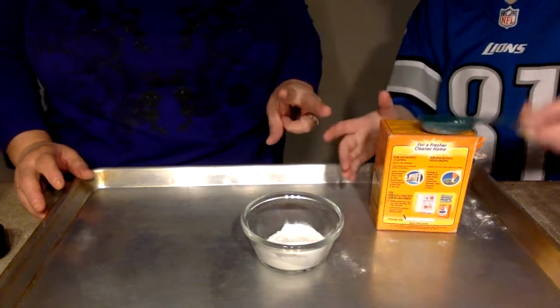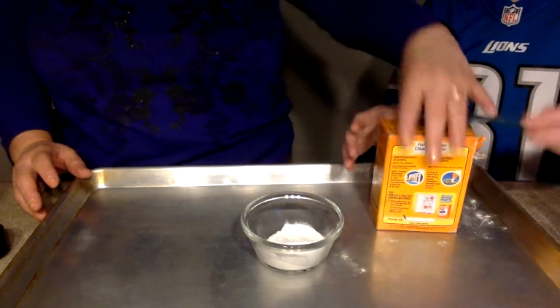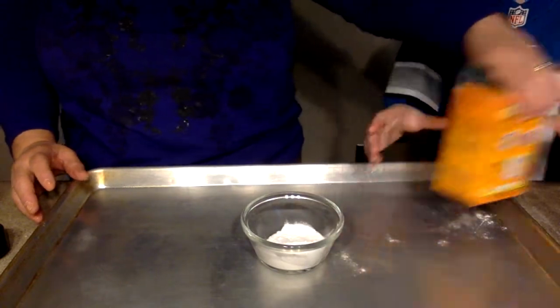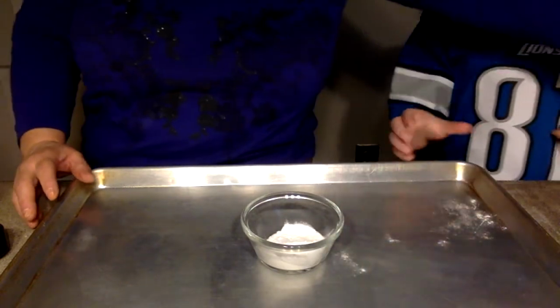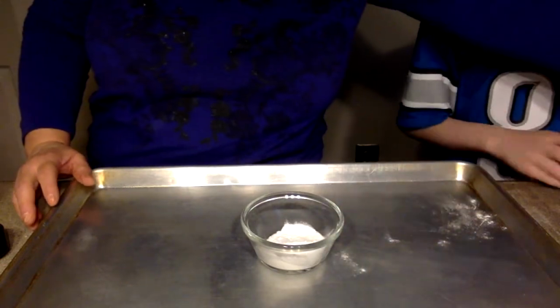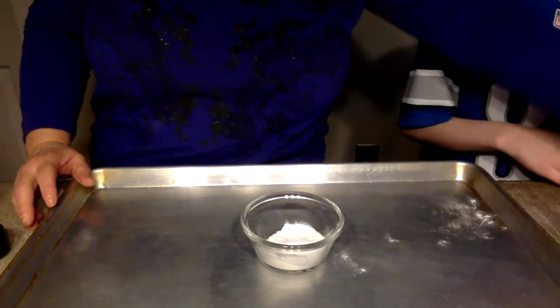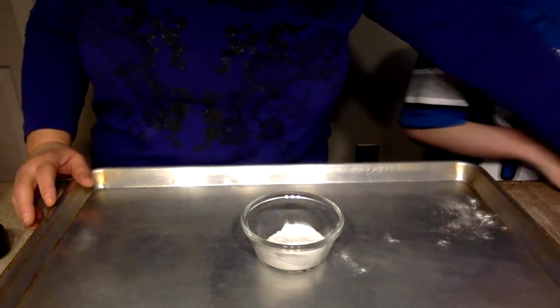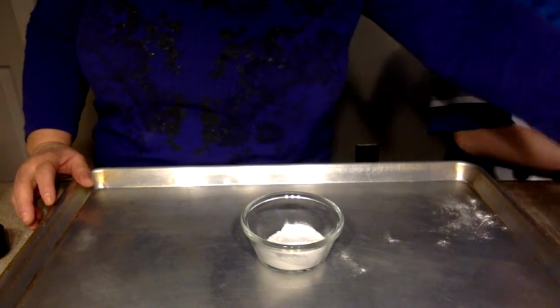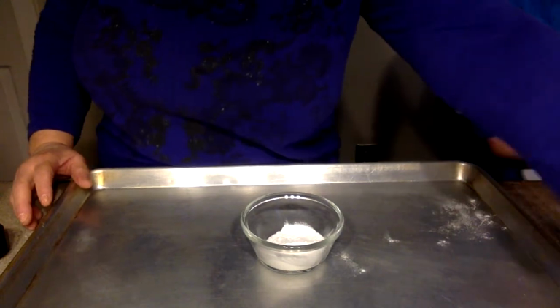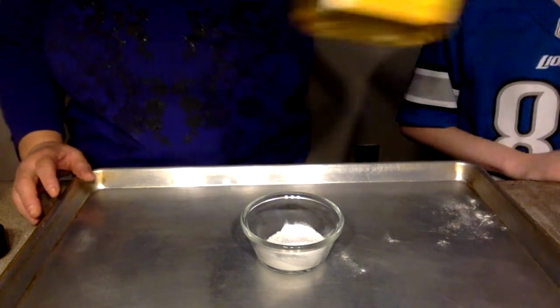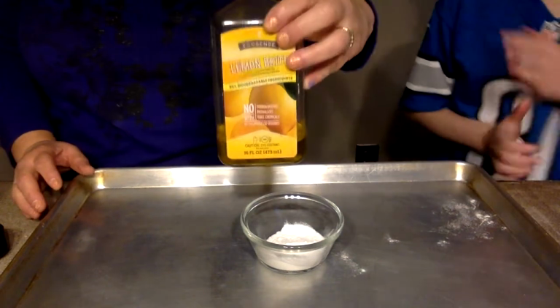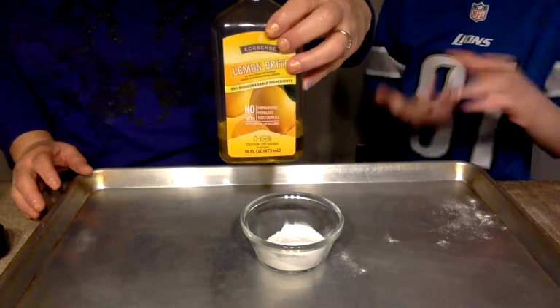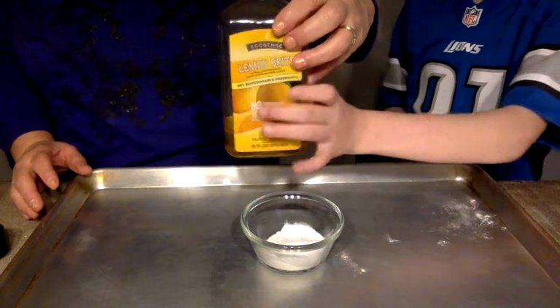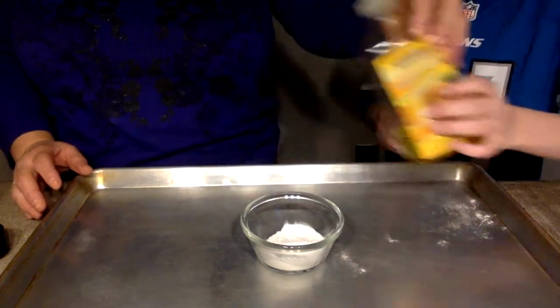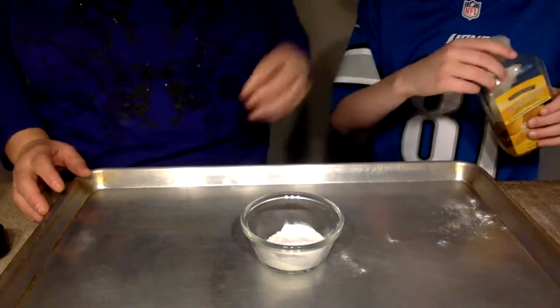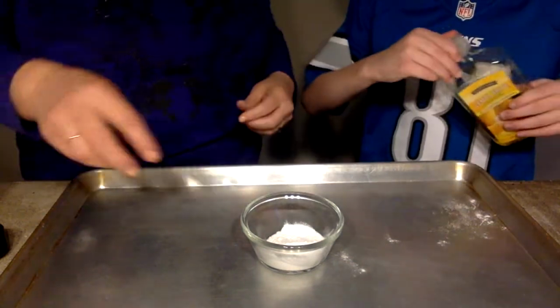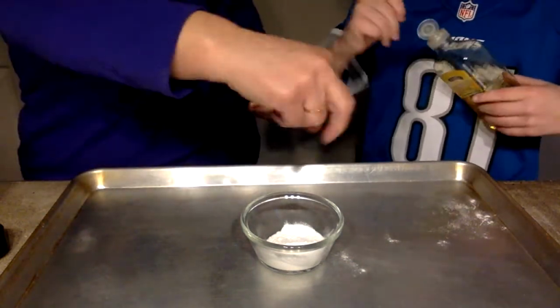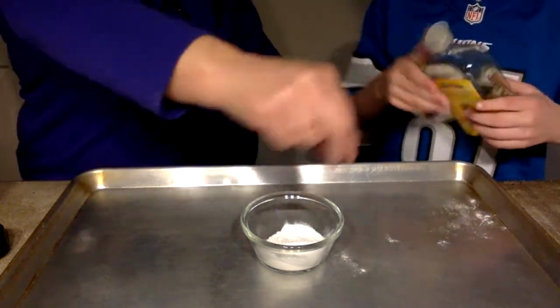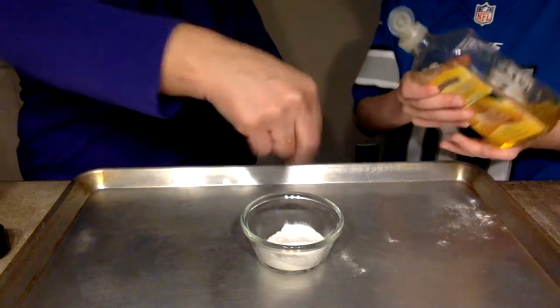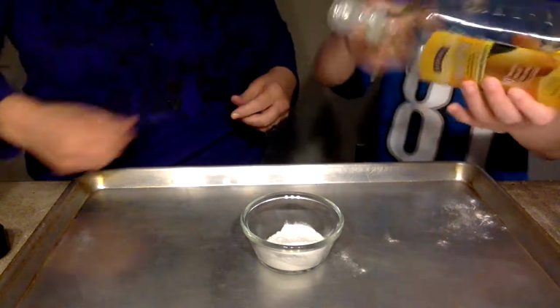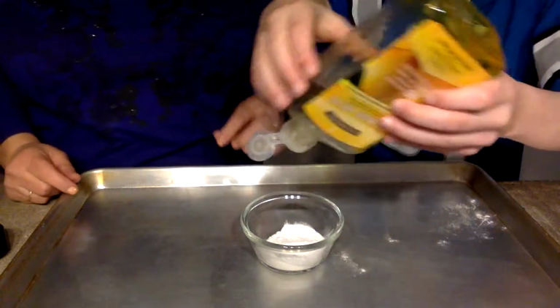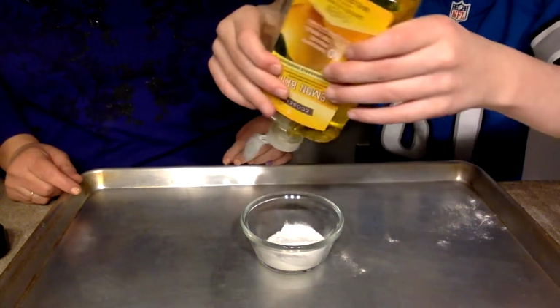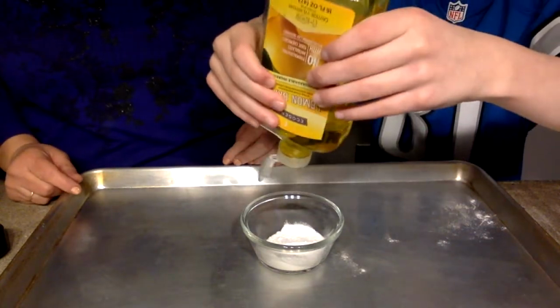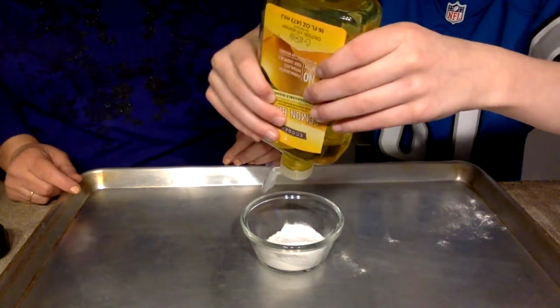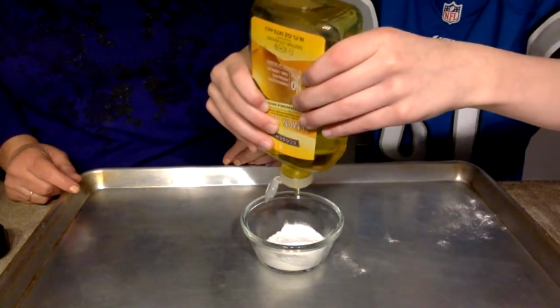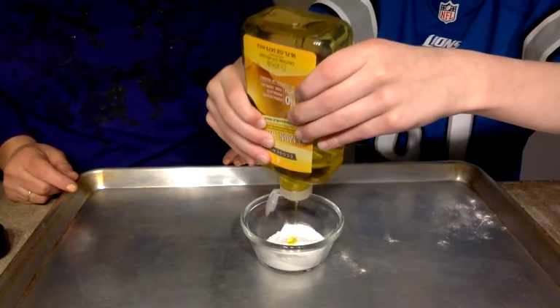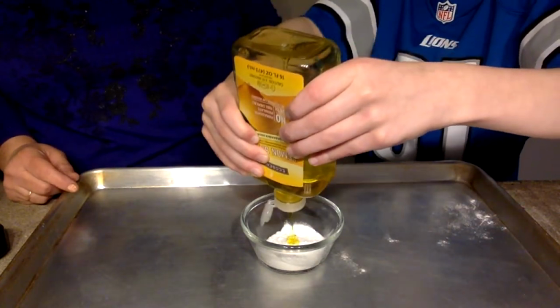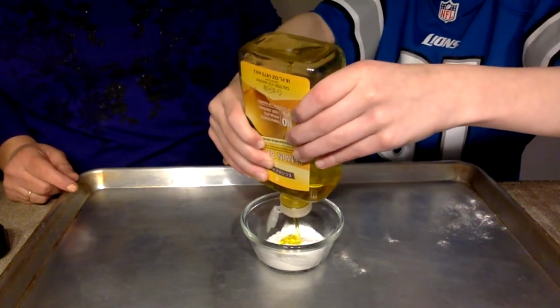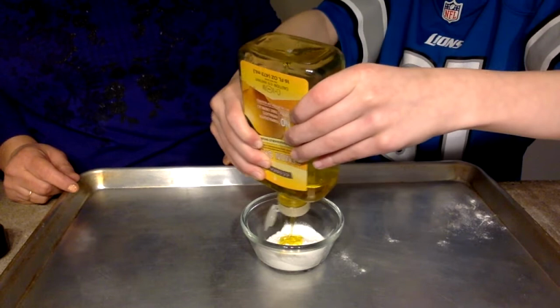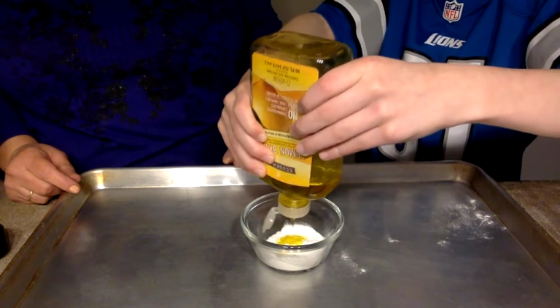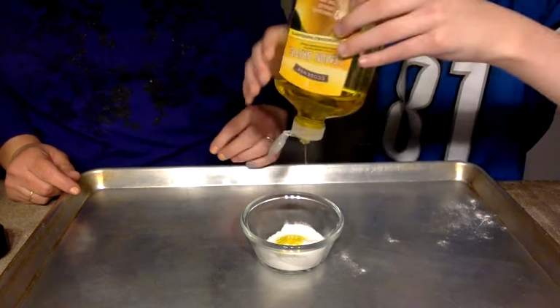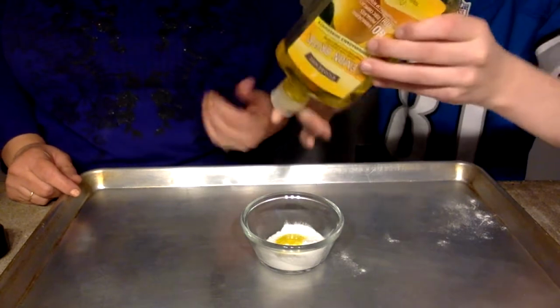Next we need some dish soap. Caden, would you just put a little bit of a blob in there? We'll count to three. One, two, three. Perfect.